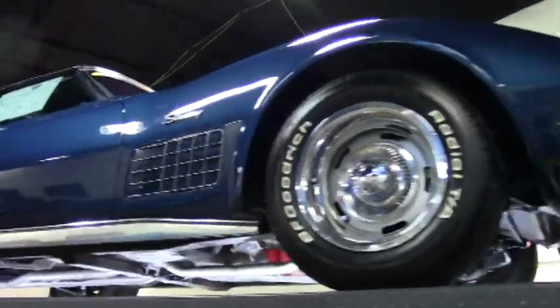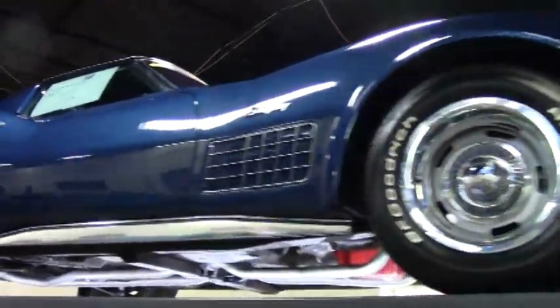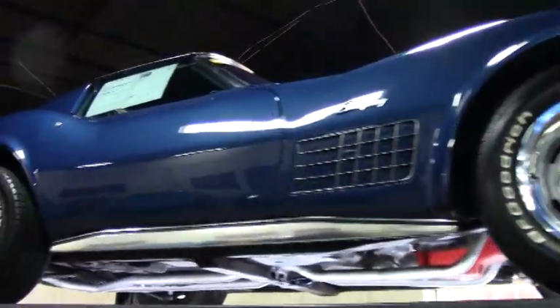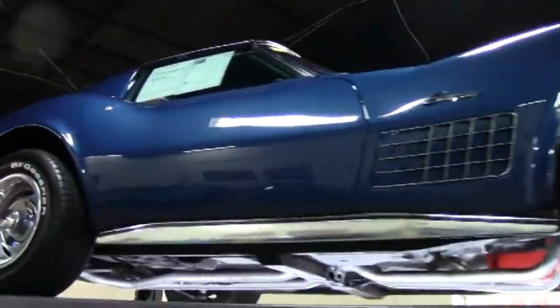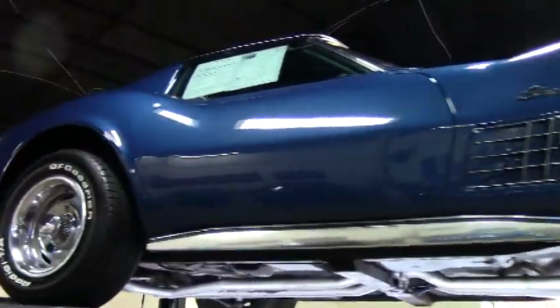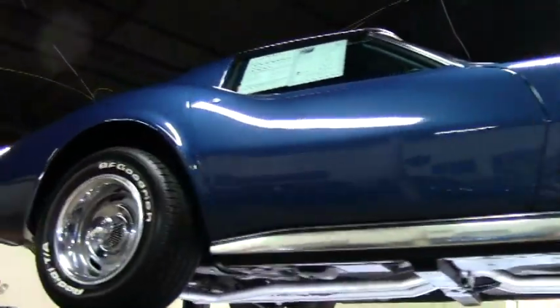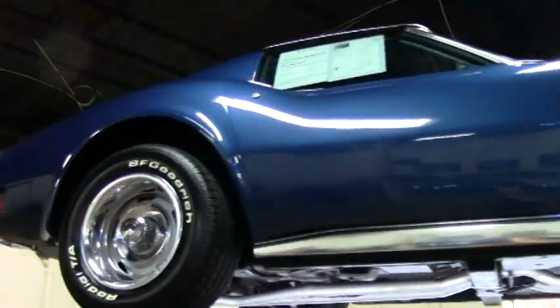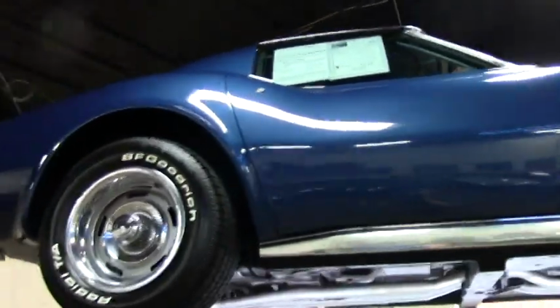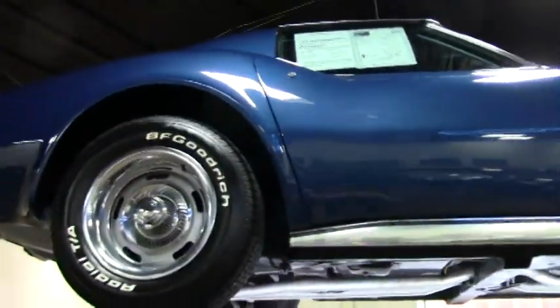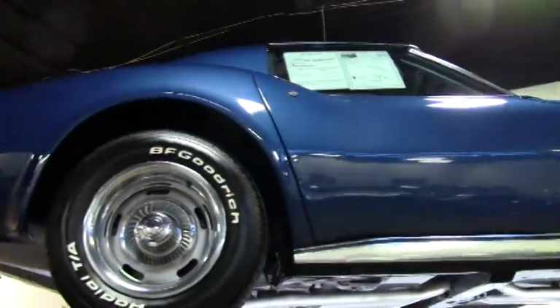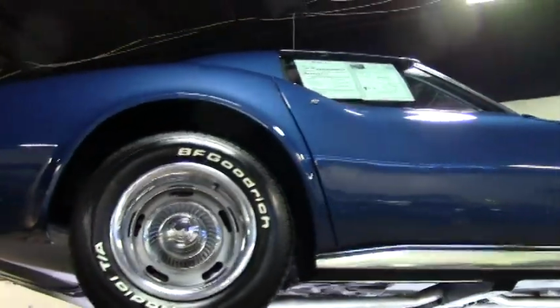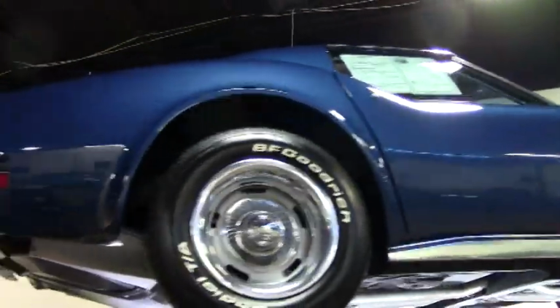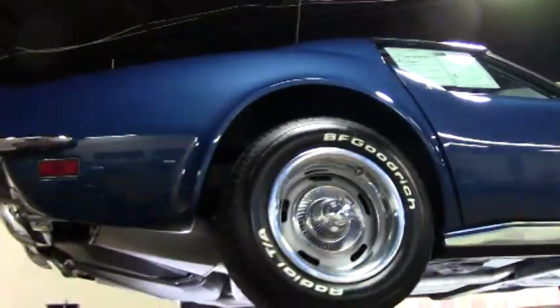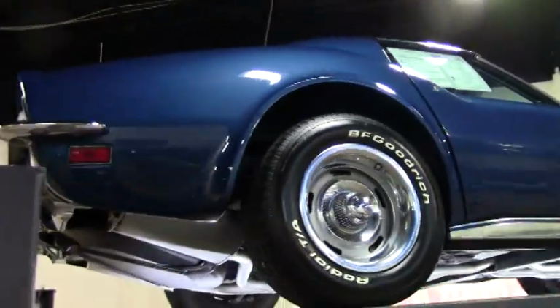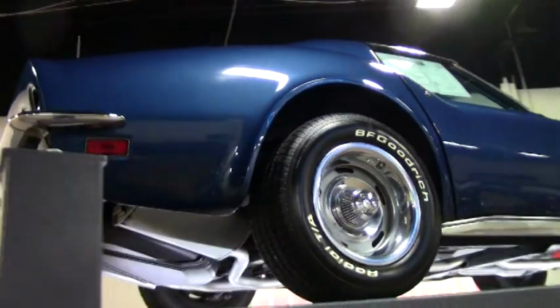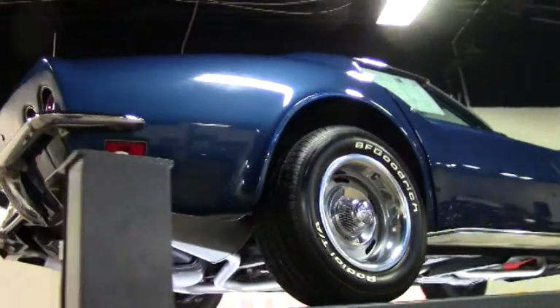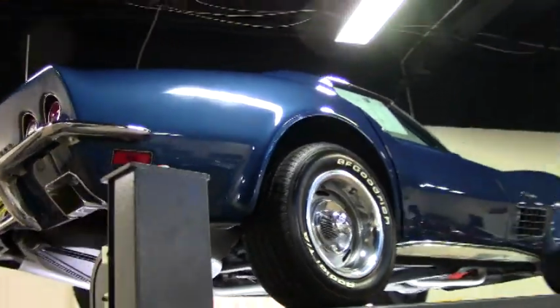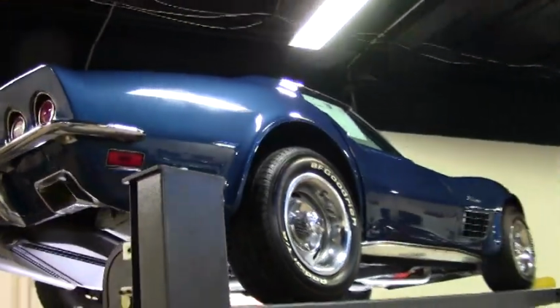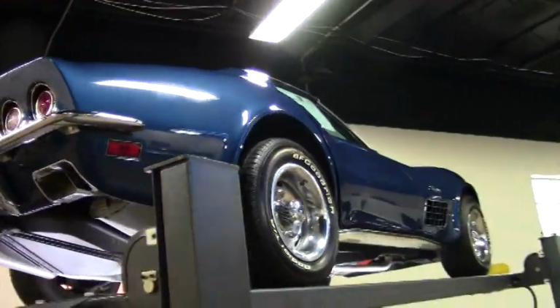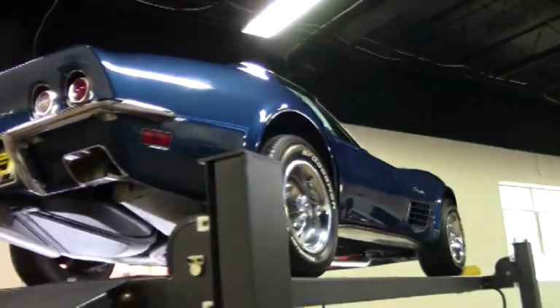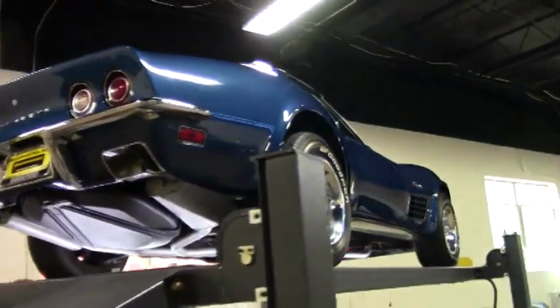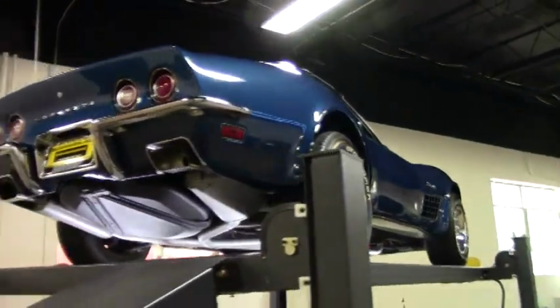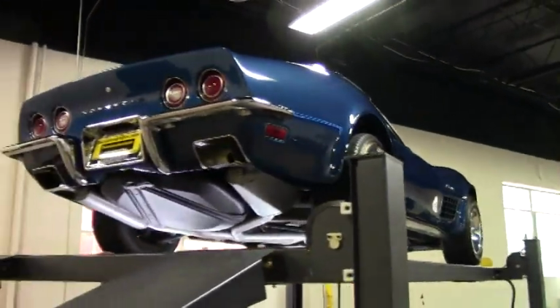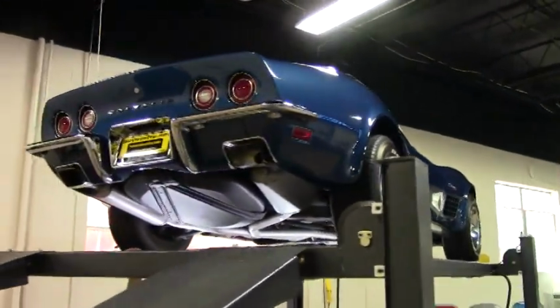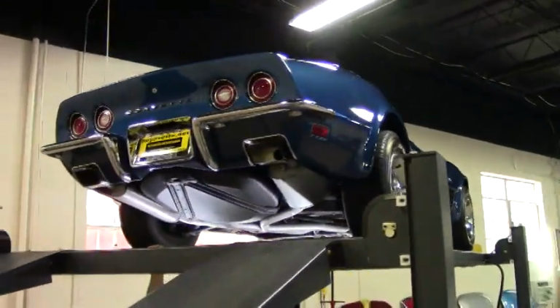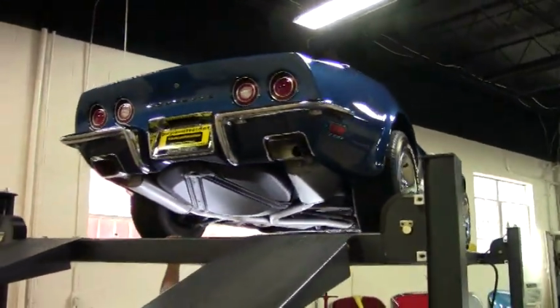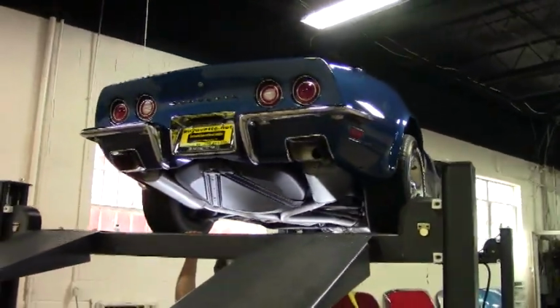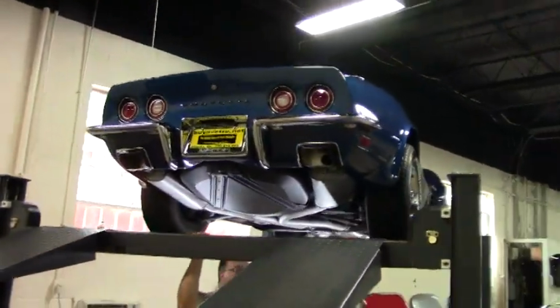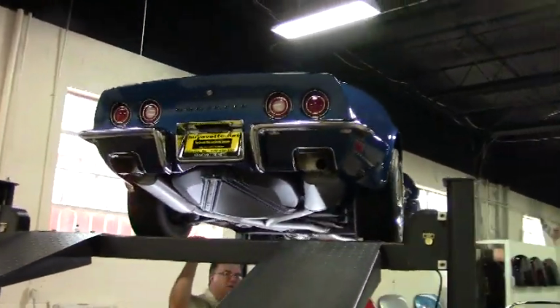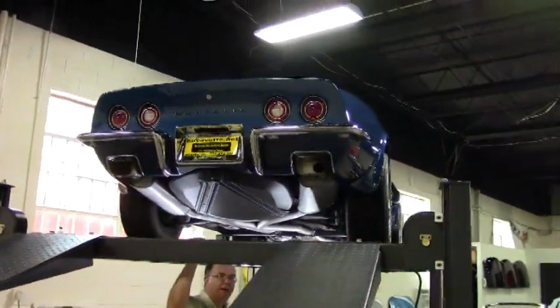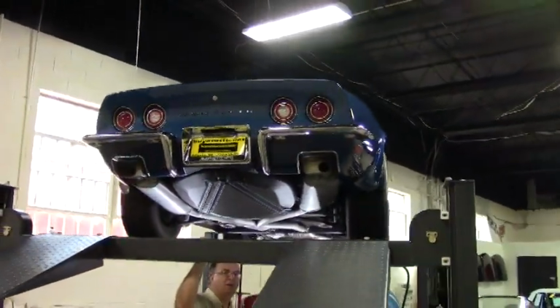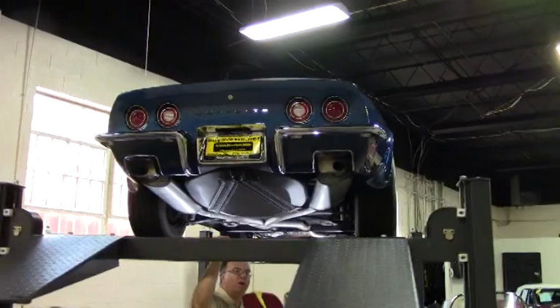Welcome back to BuyAVette folks. John Ivankovic here, and we're going to make our way underneath this beautiful 1972 LT1.